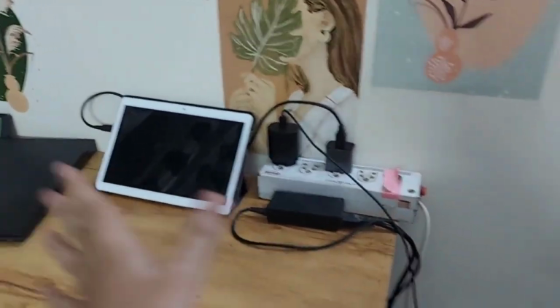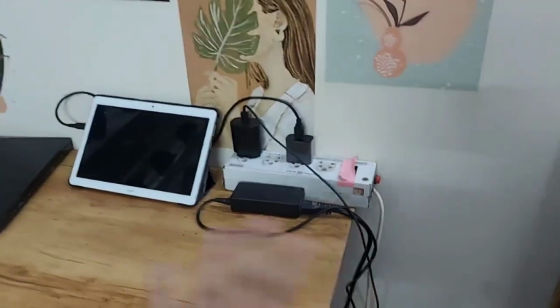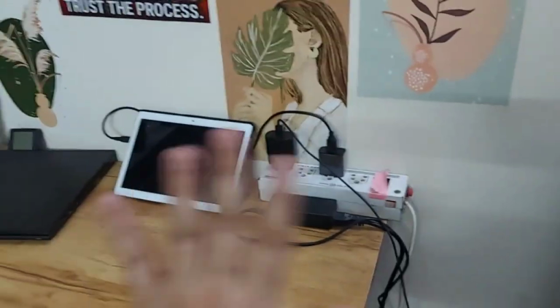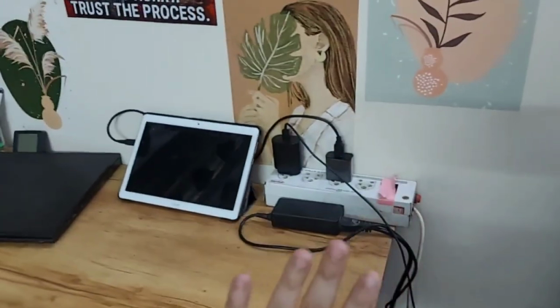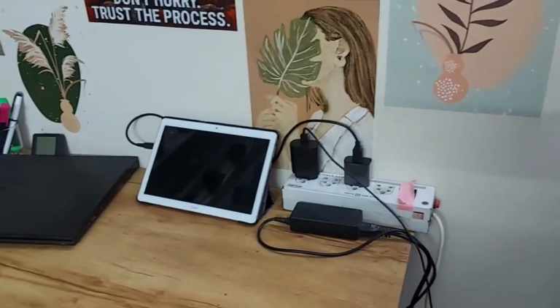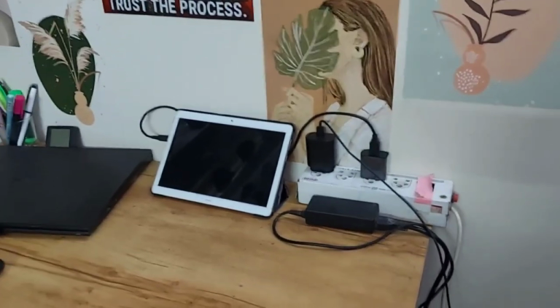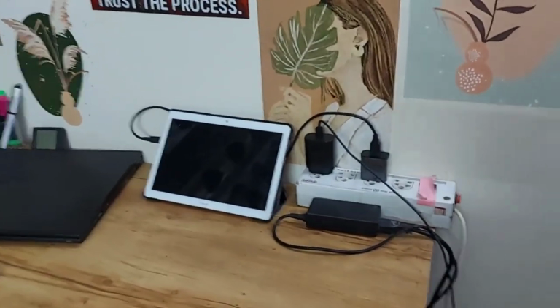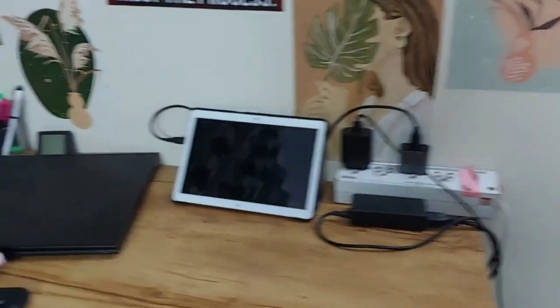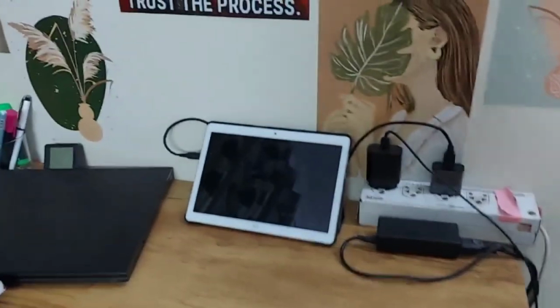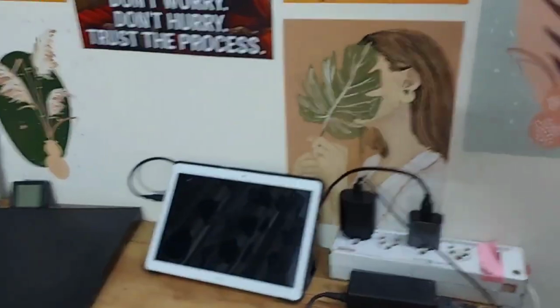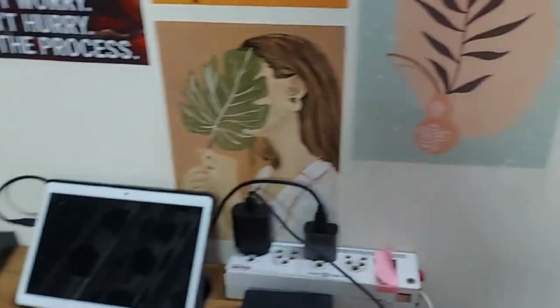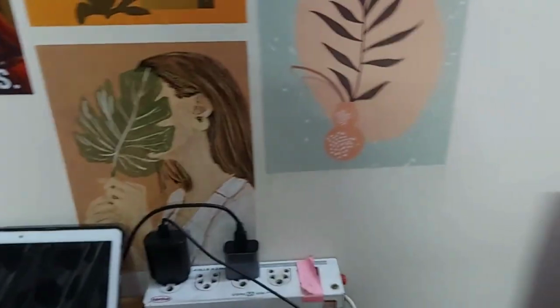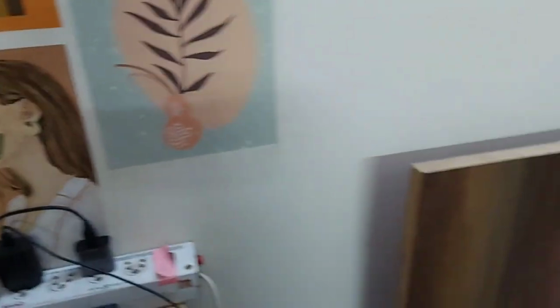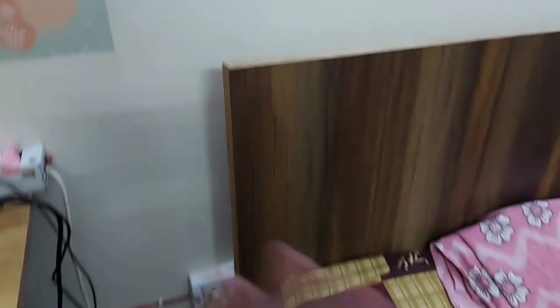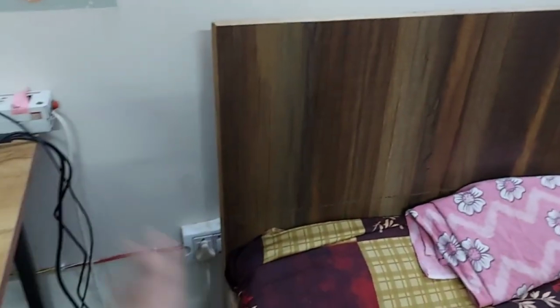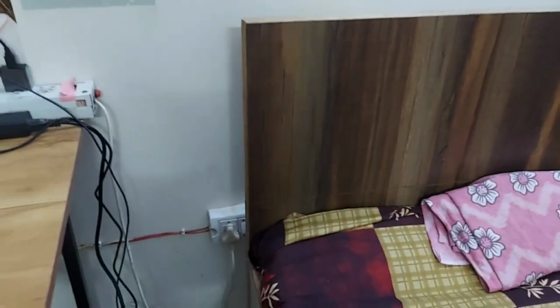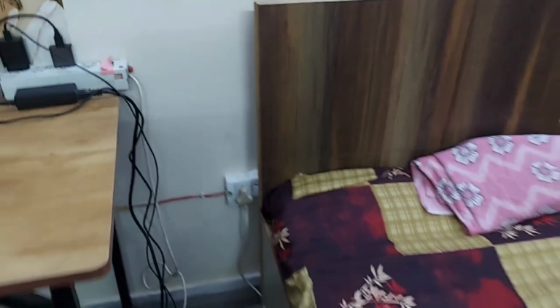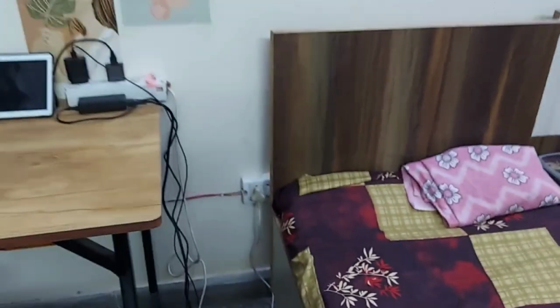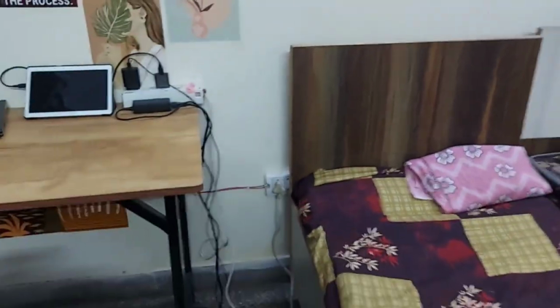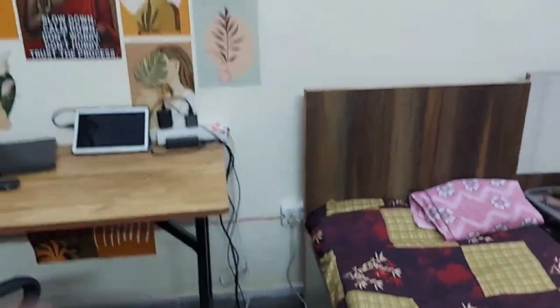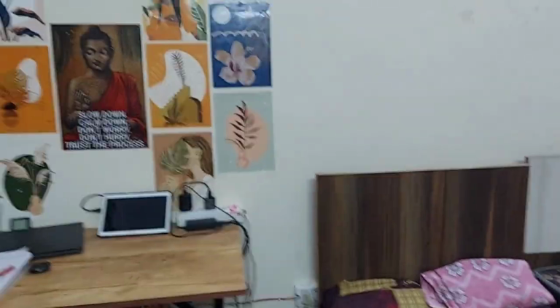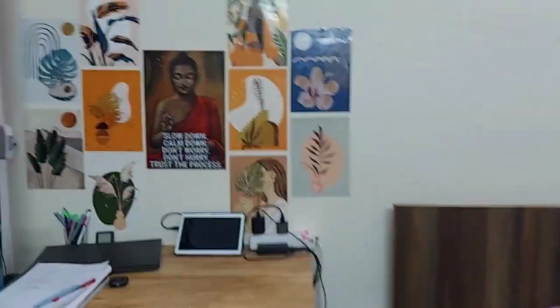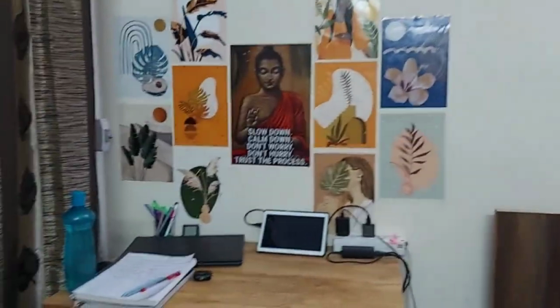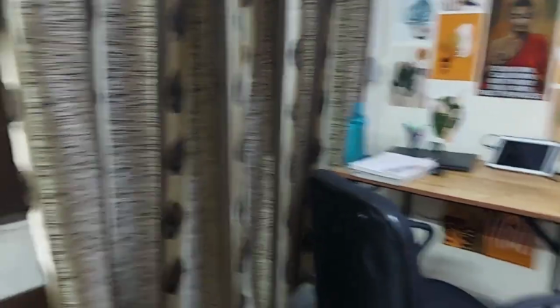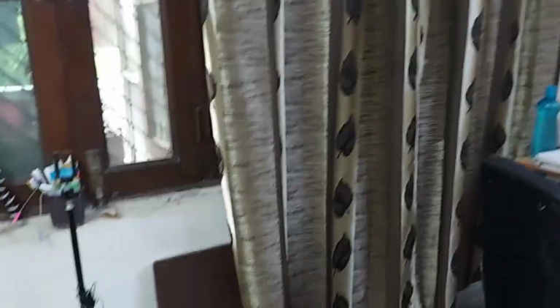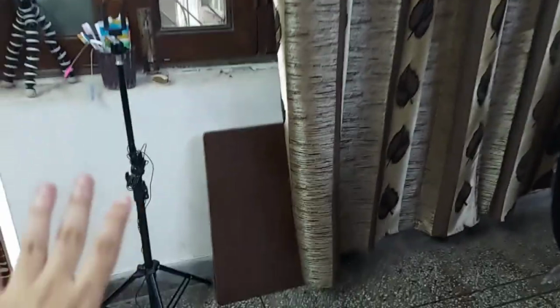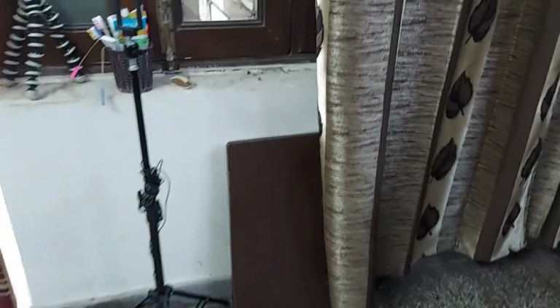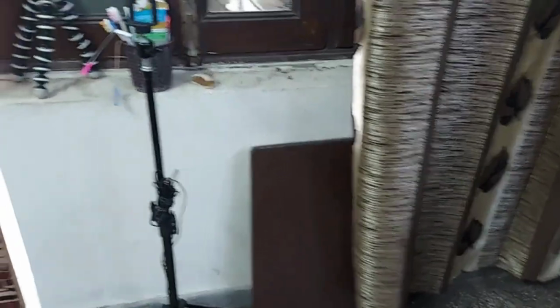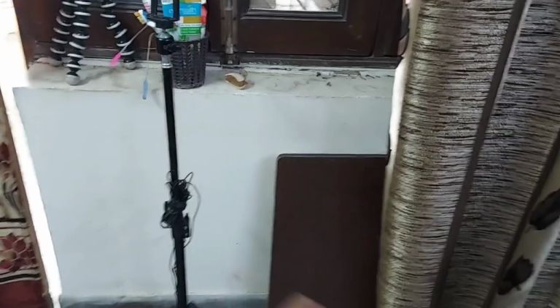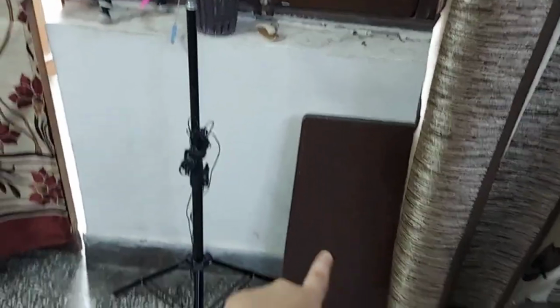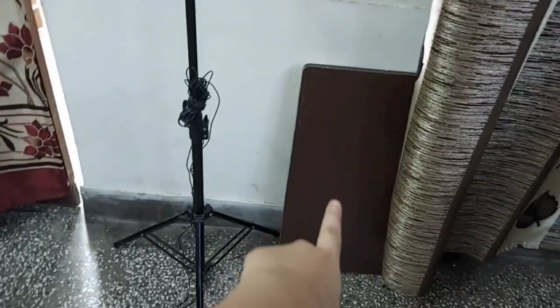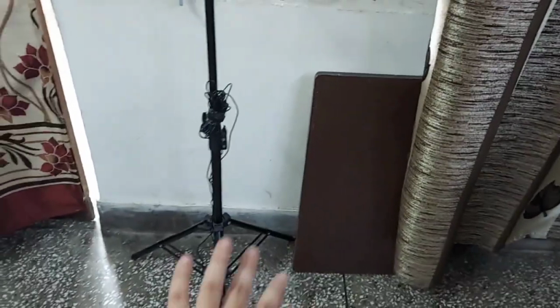It is very important to keep an extension. The power point is in the bed area, but still you have to charge your laptop and phone. What happens in PG is the charging point is not near the study table, so you have to take this extension.